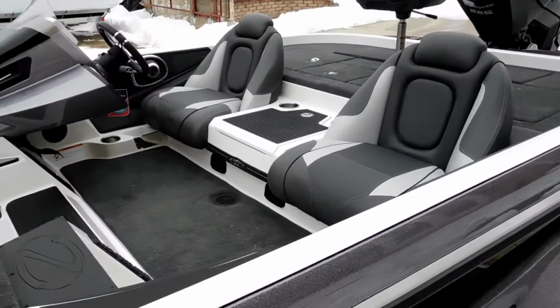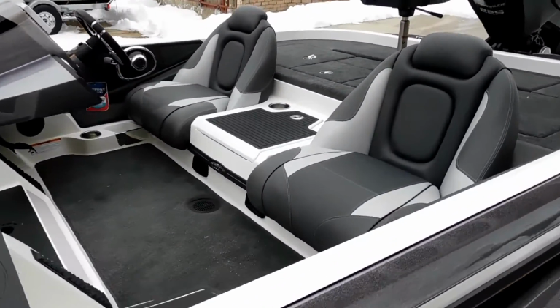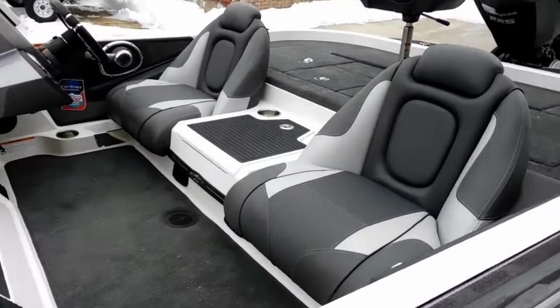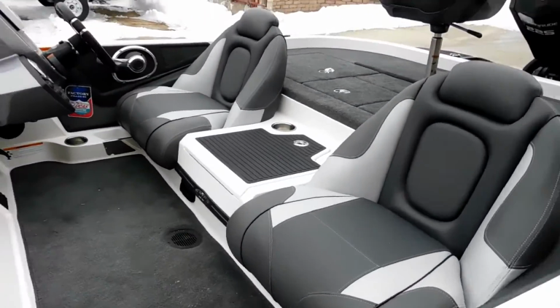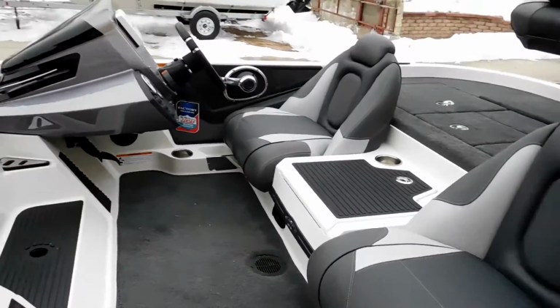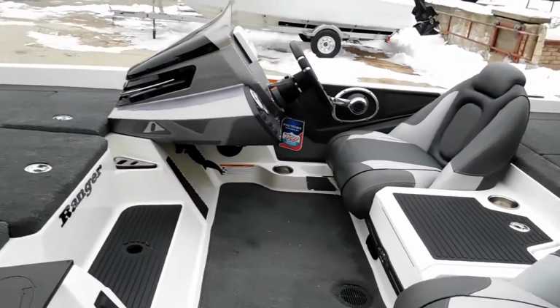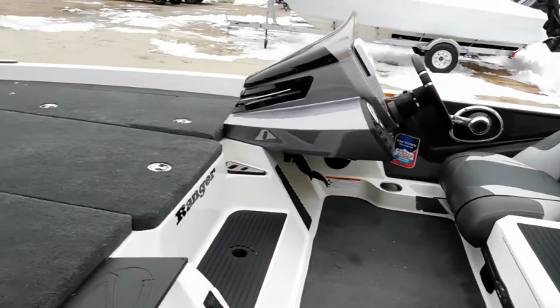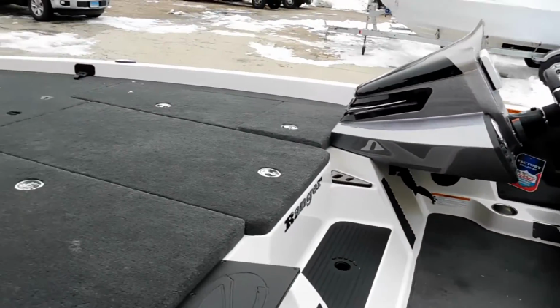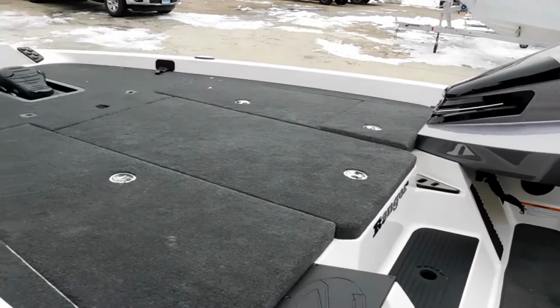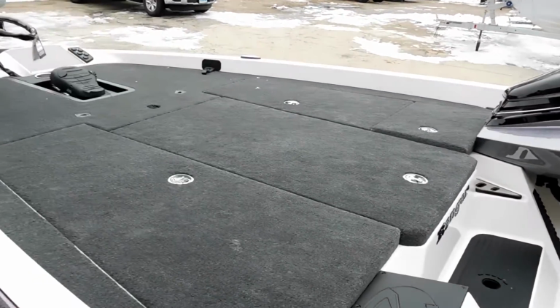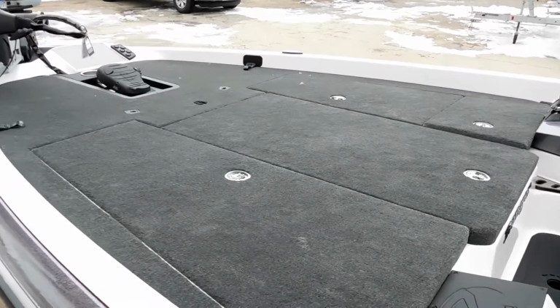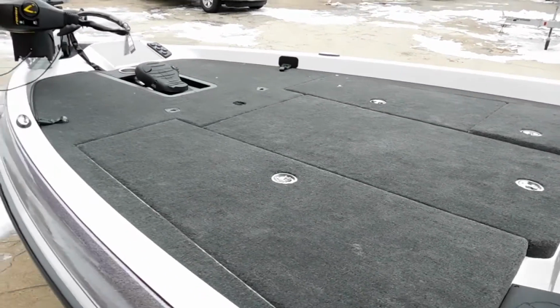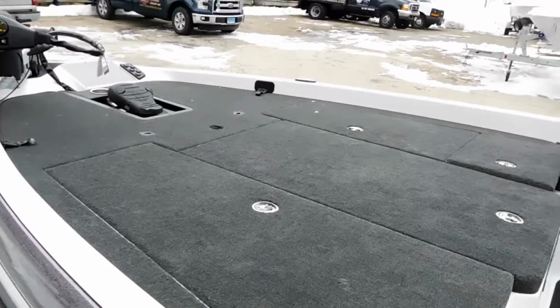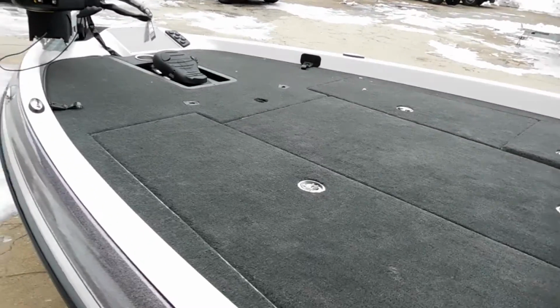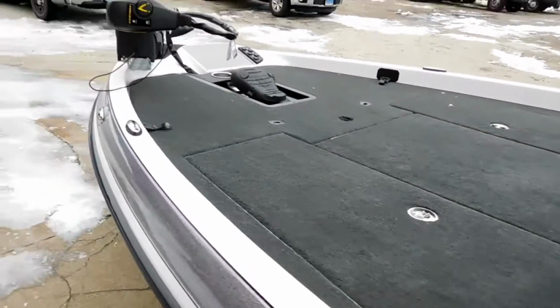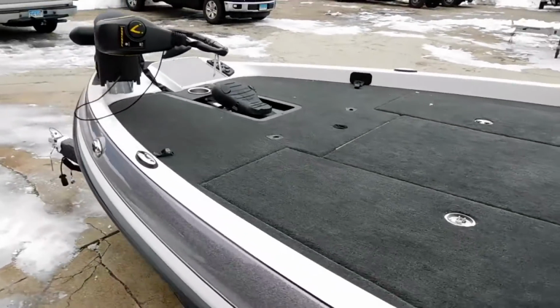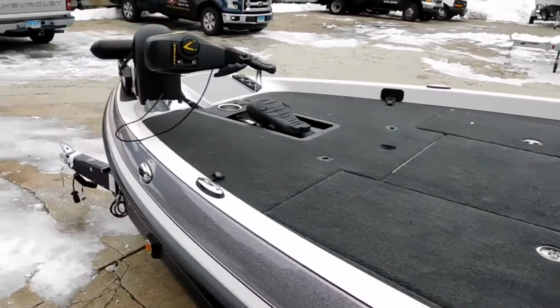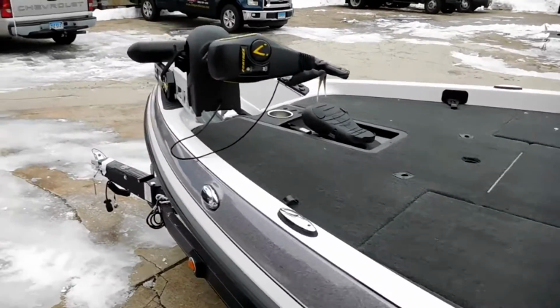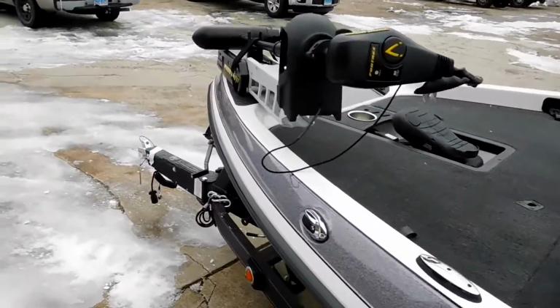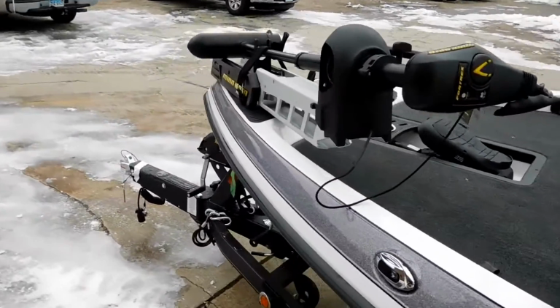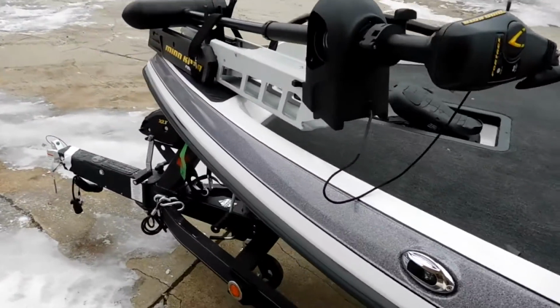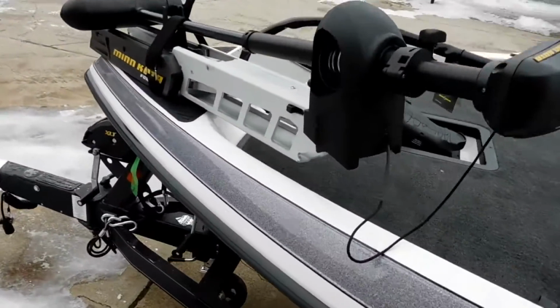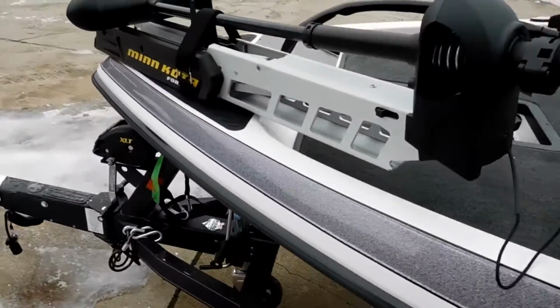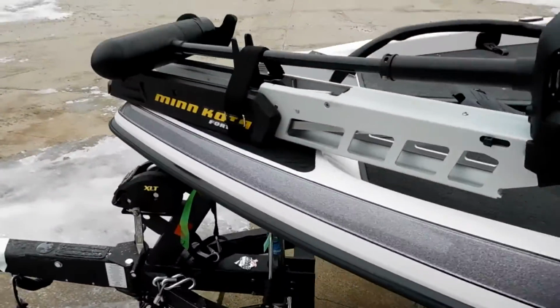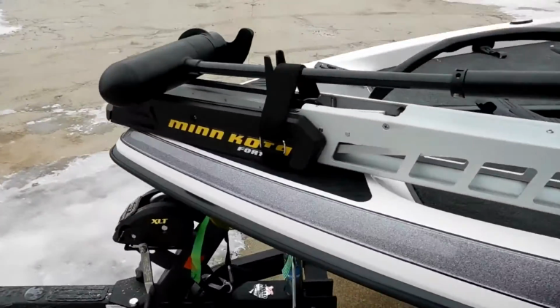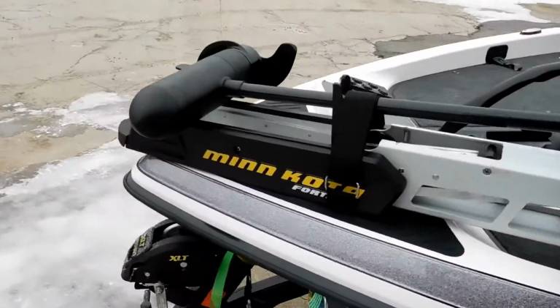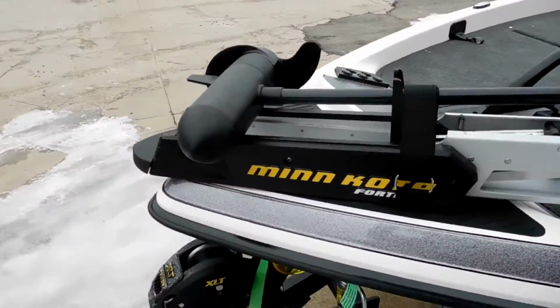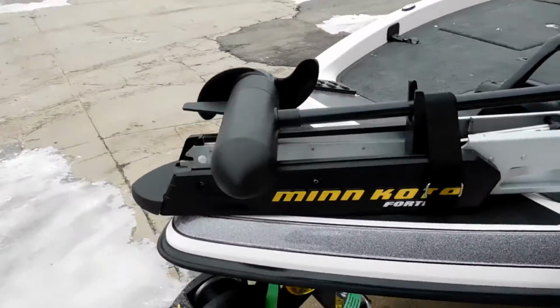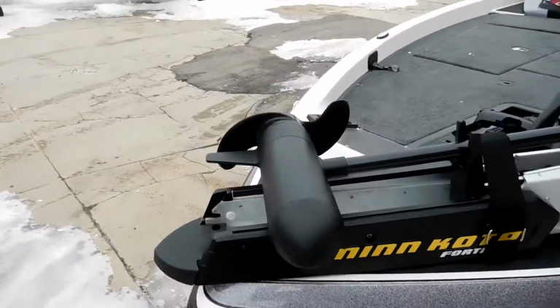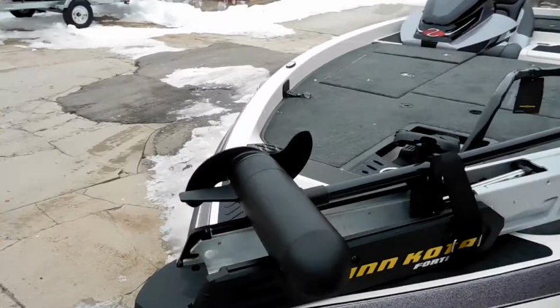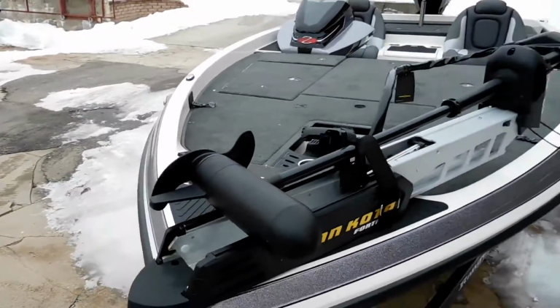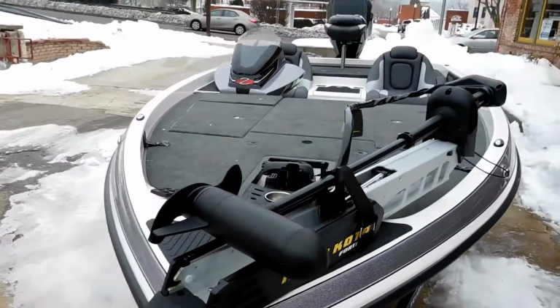We'll show you why we're the number one Stratus dealer in the country, the number one Evinrude dealer in New England, and one of the nation's top Triton dealers. Ask us to tell you more about our unbelievable name brand selection.